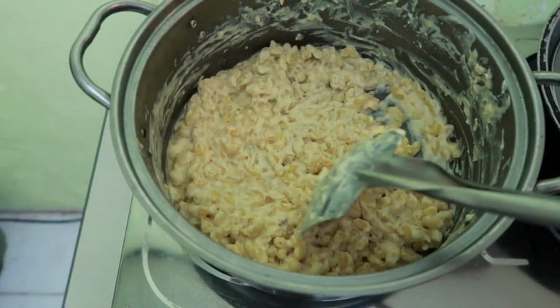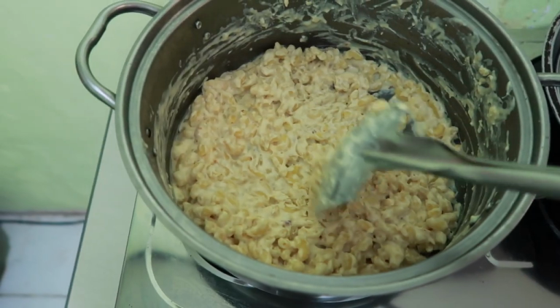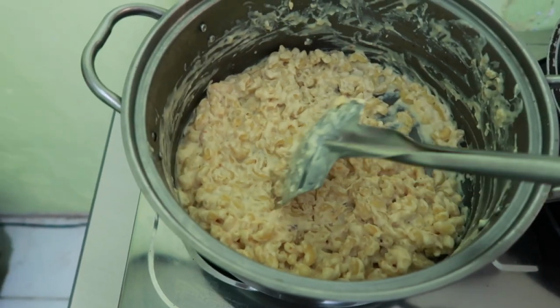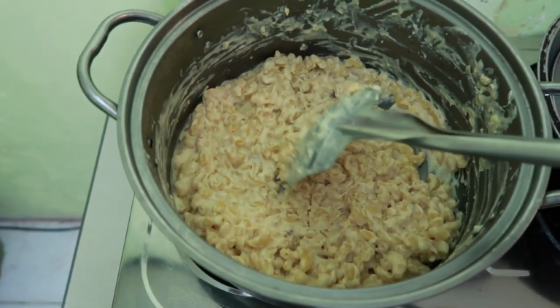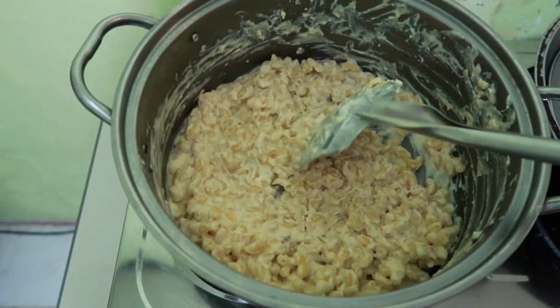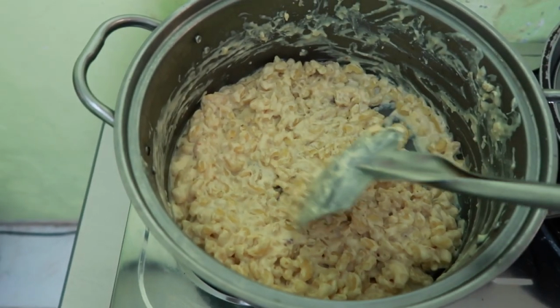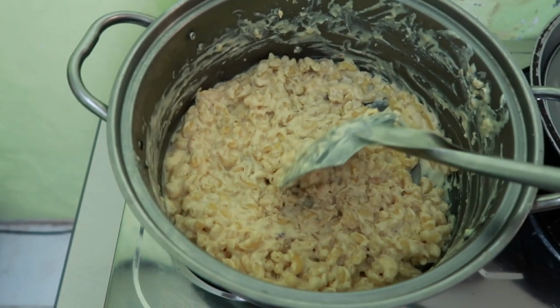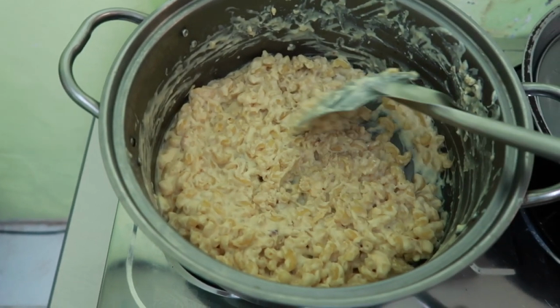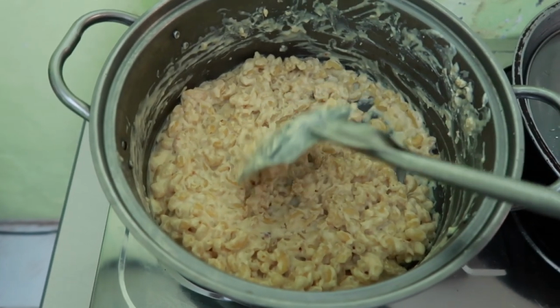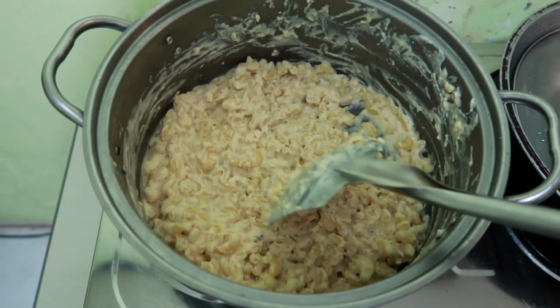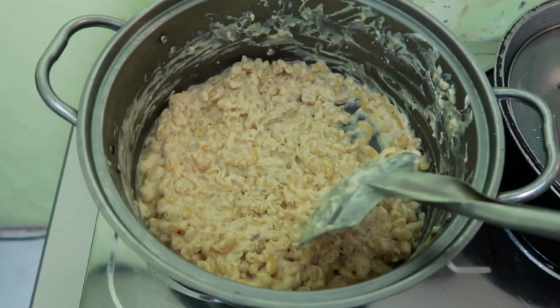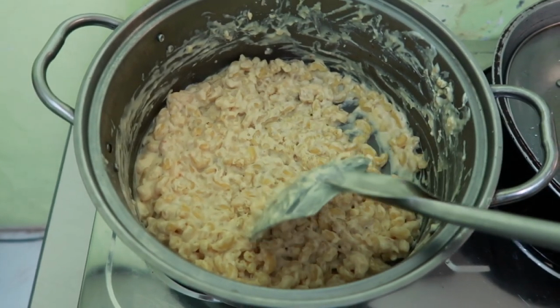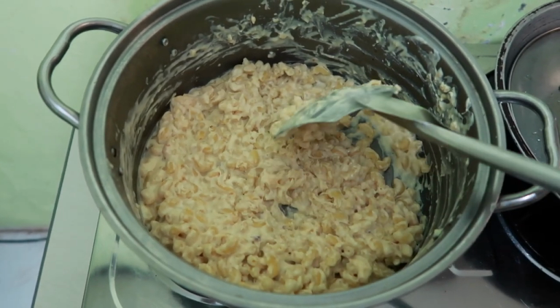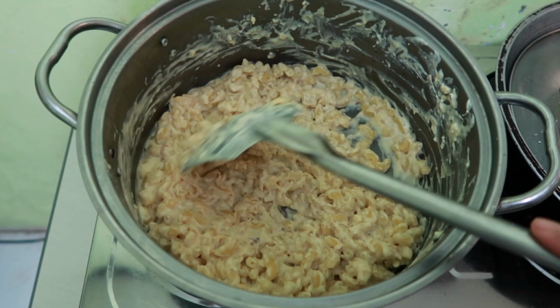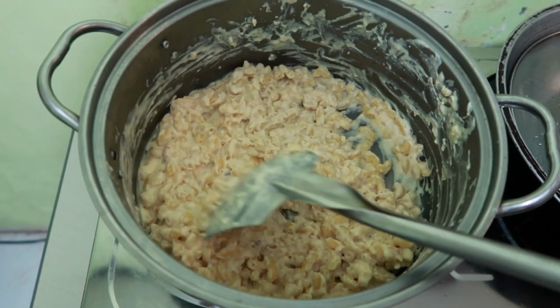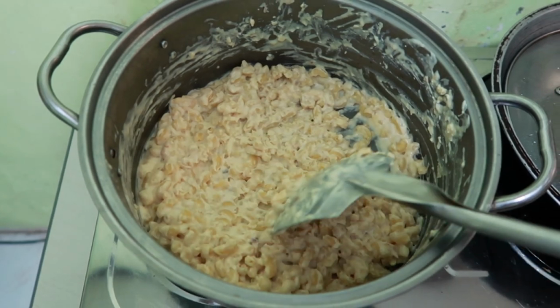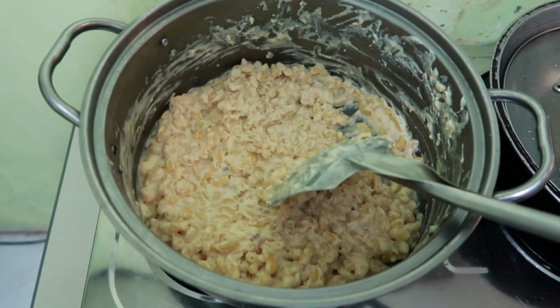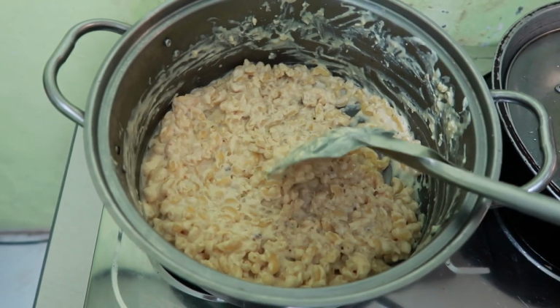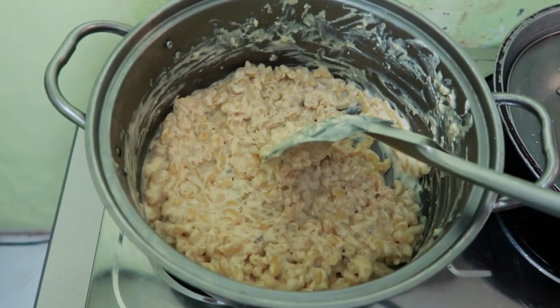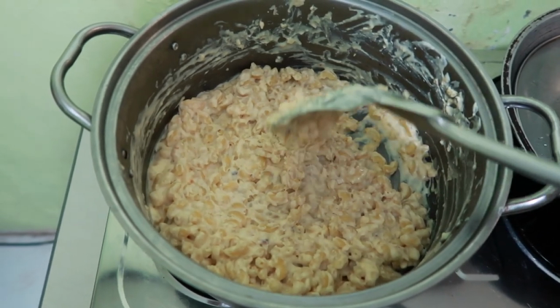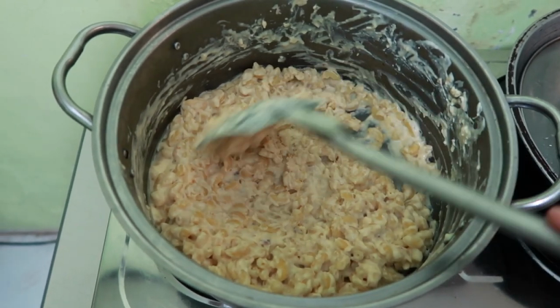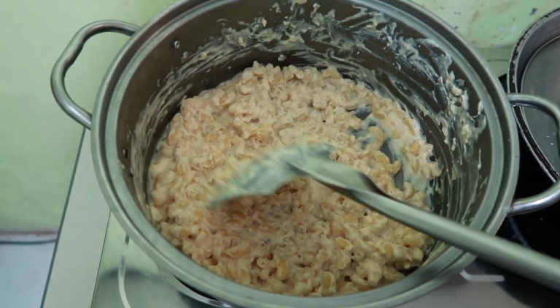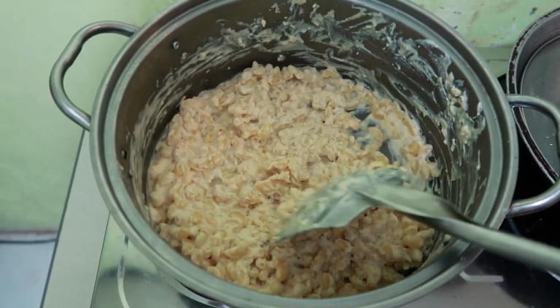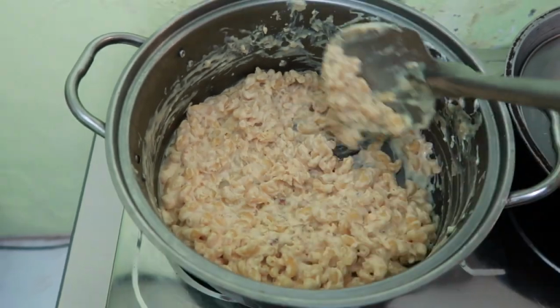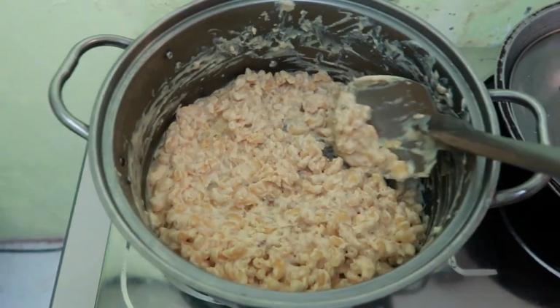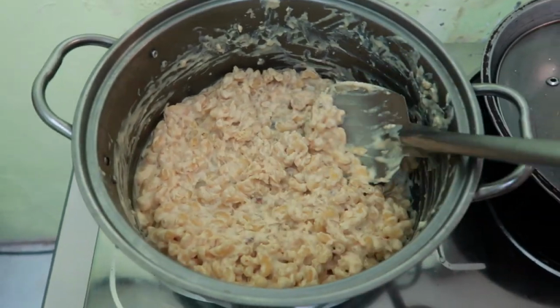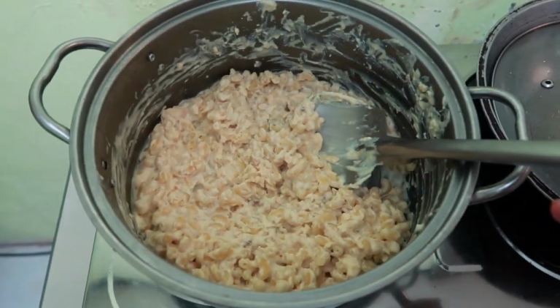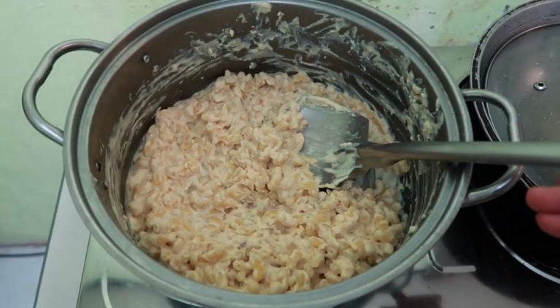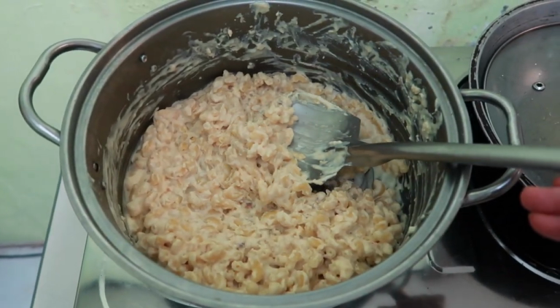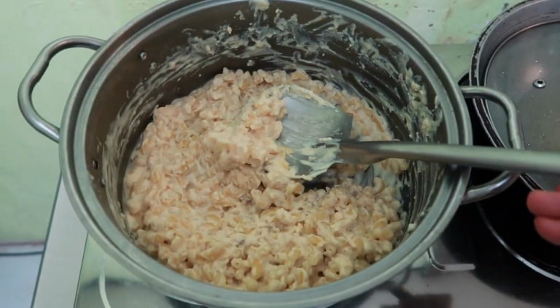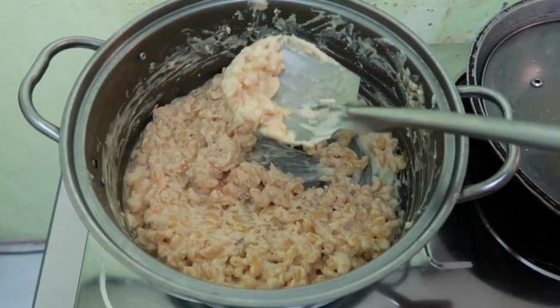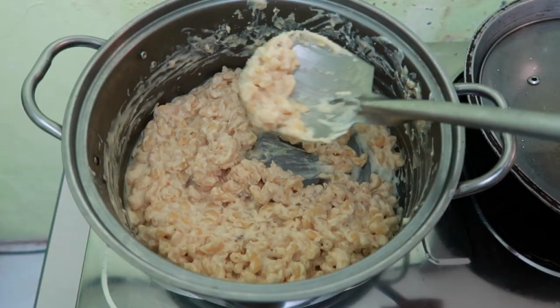So when the cheese is melted and the liquid has already evaporated, the mac and cheese is now ready to serve.